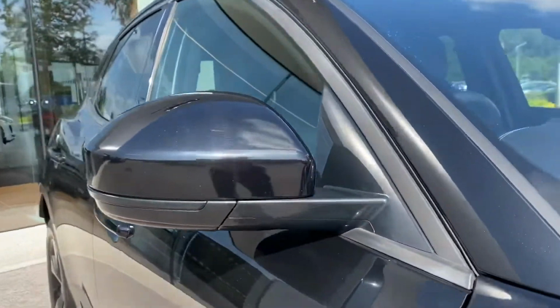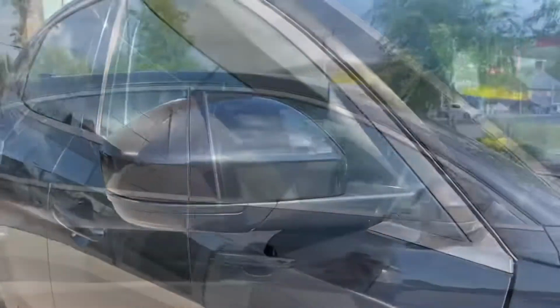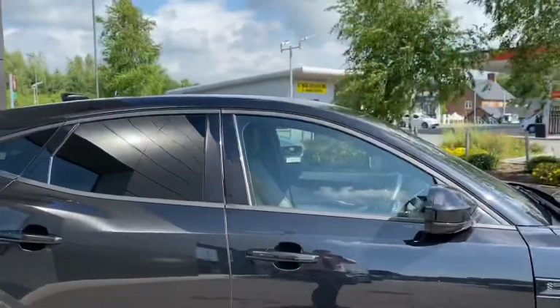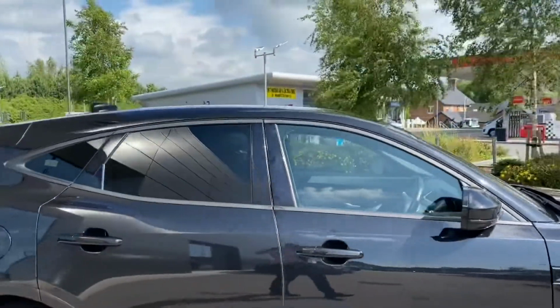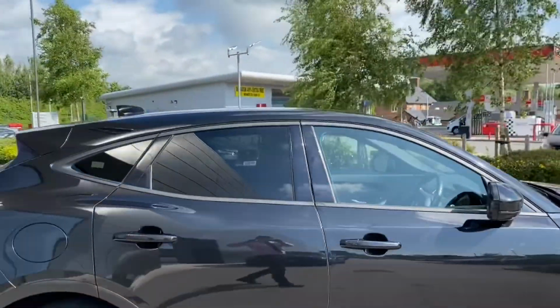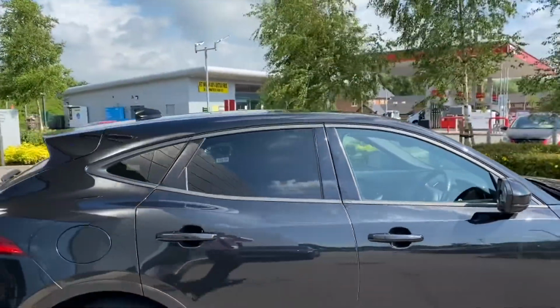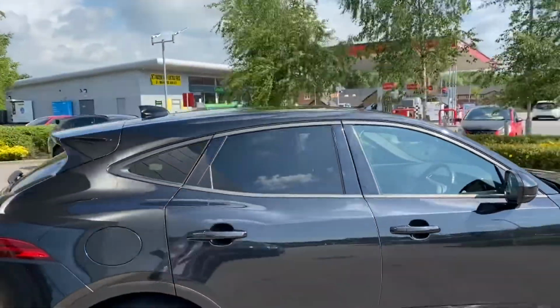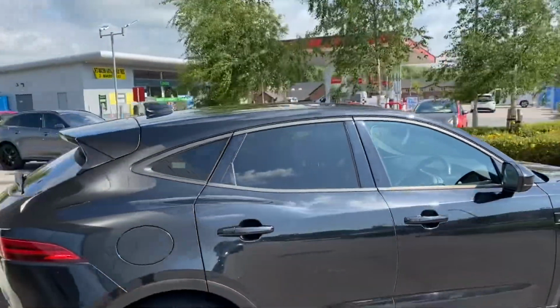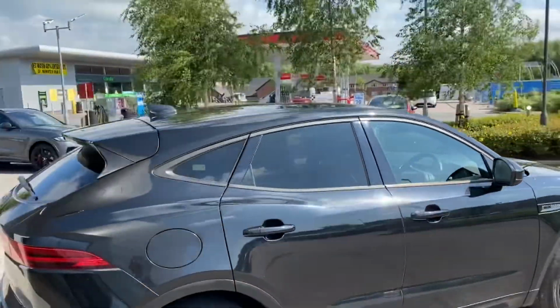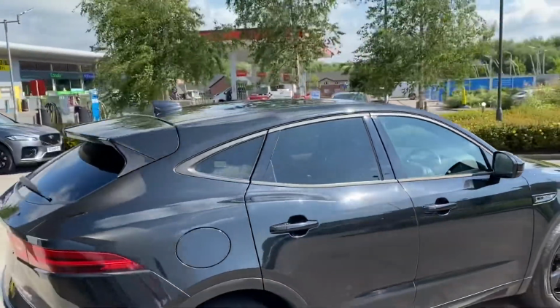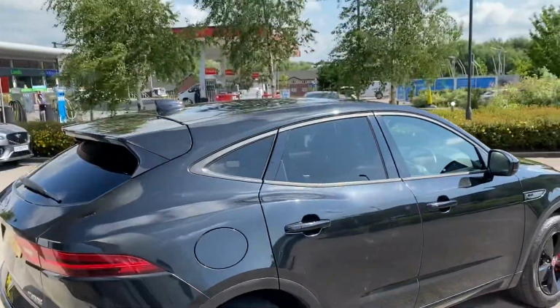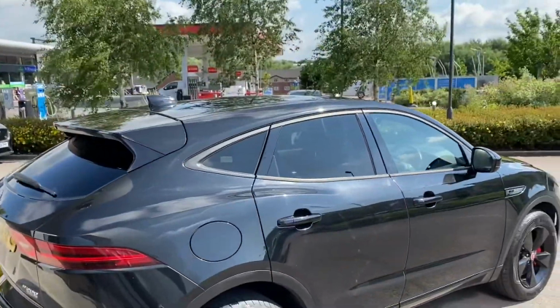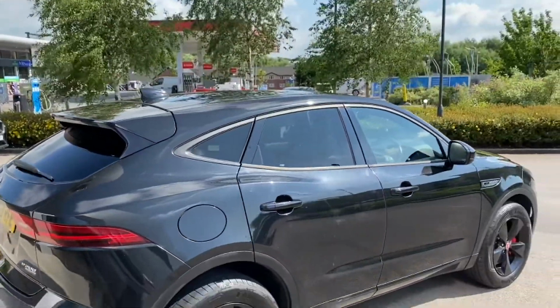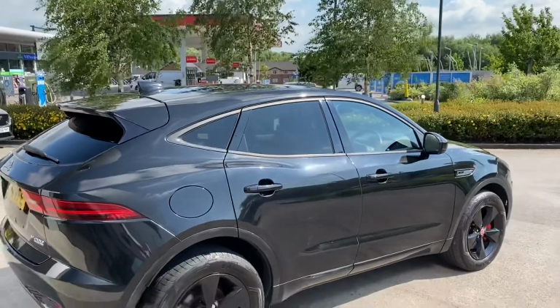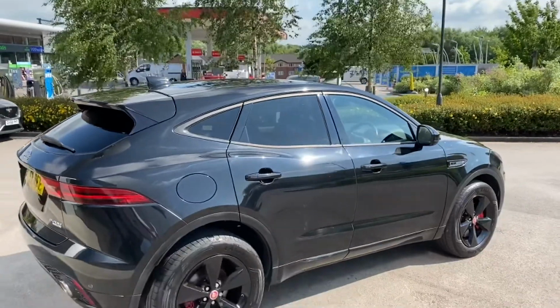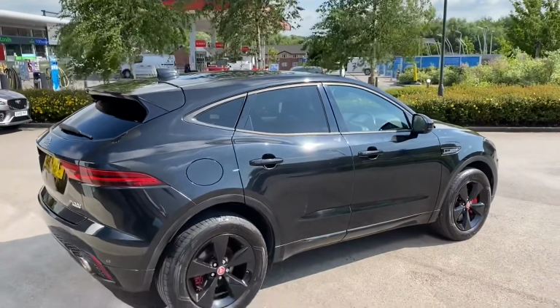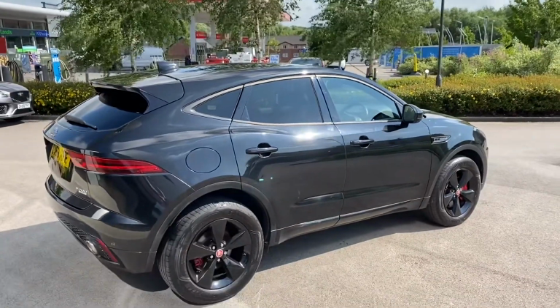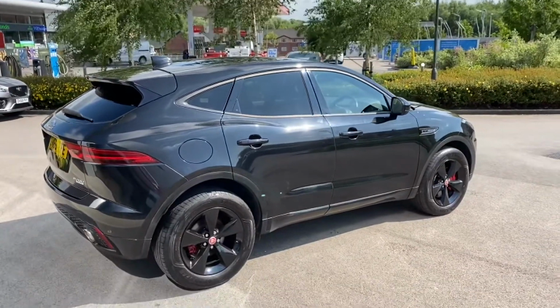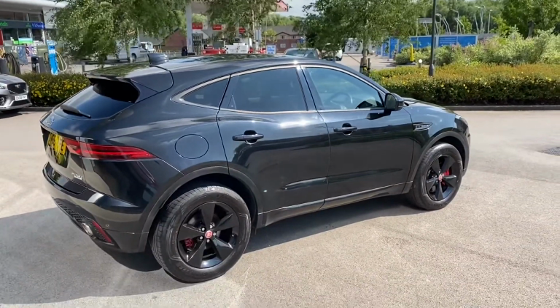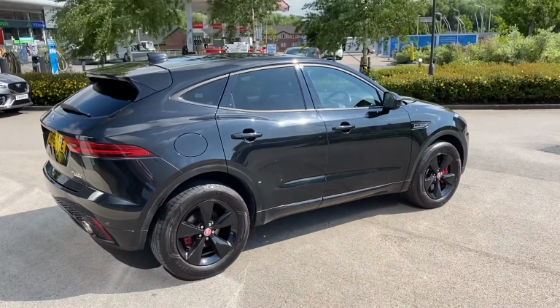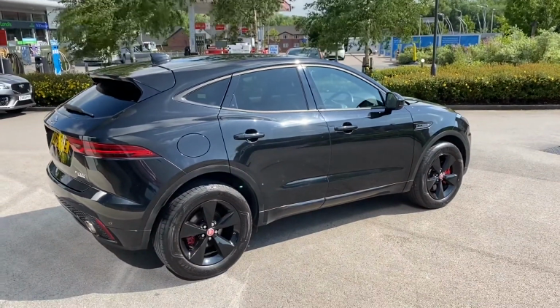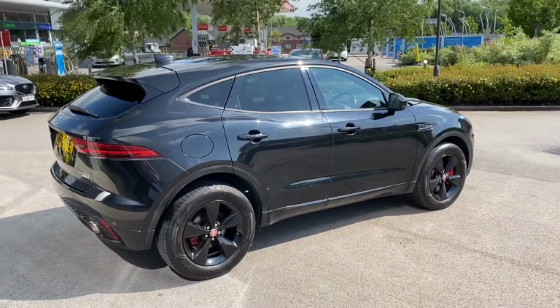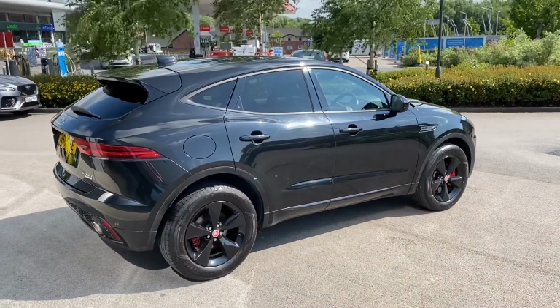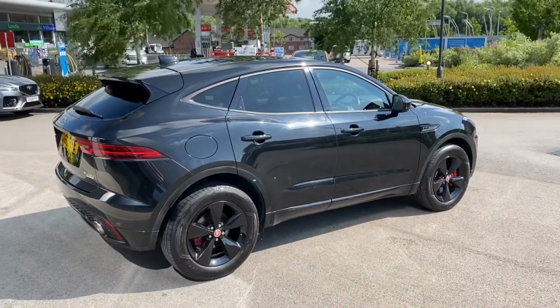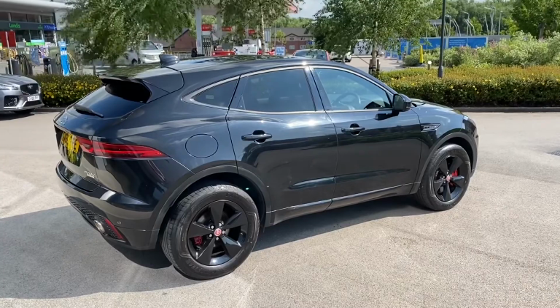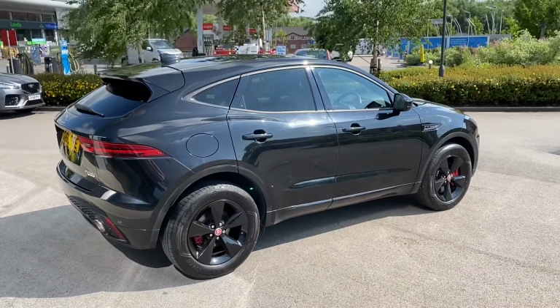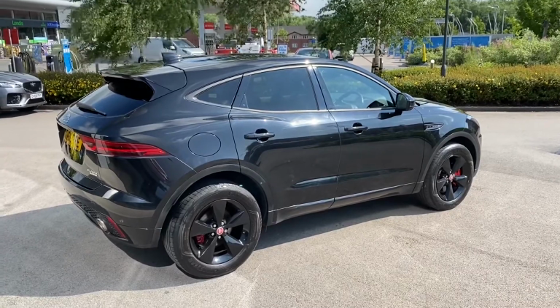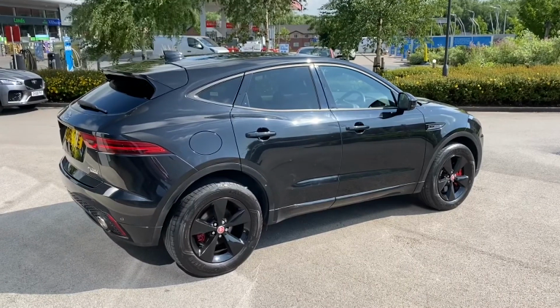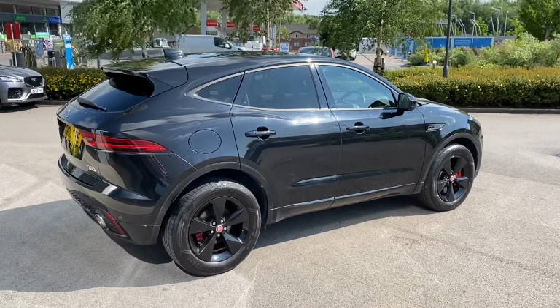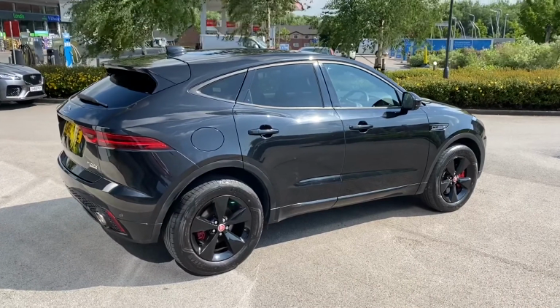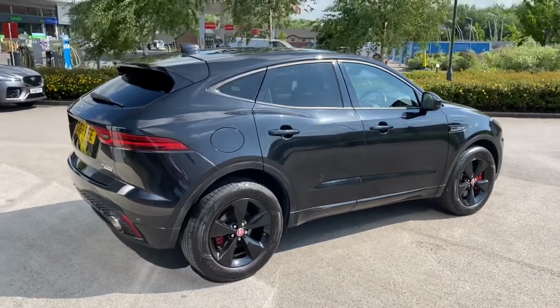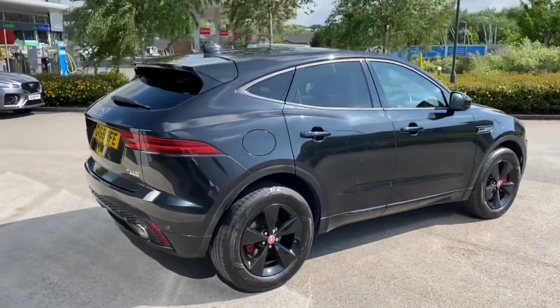Black window surrounds follow, along with the rear privacy glass, which is ideal for backseat passengers. Slowly stepping away from the car, this is a stealthy and menacing looking vehicle, especially in the Santorini black metallic paint.